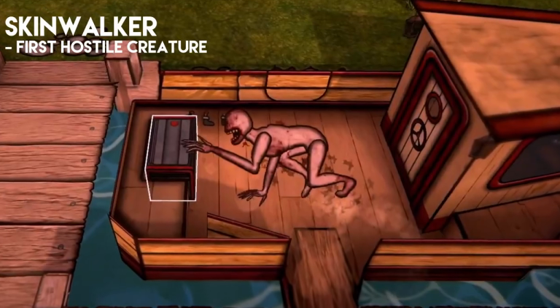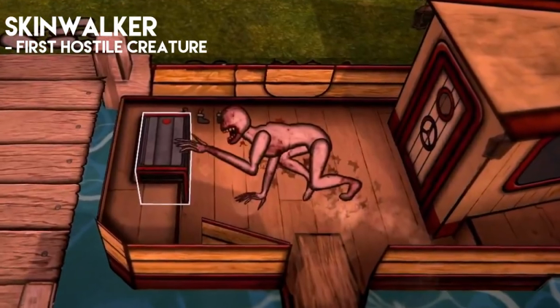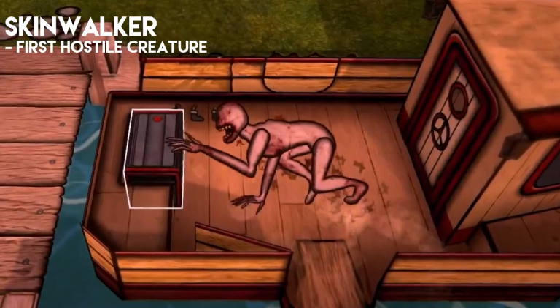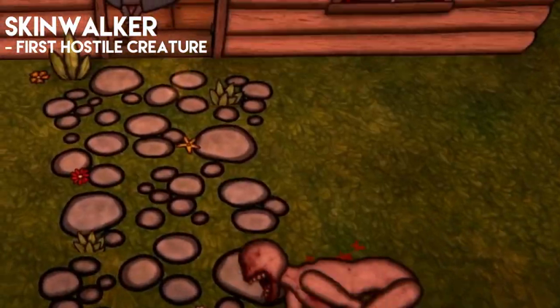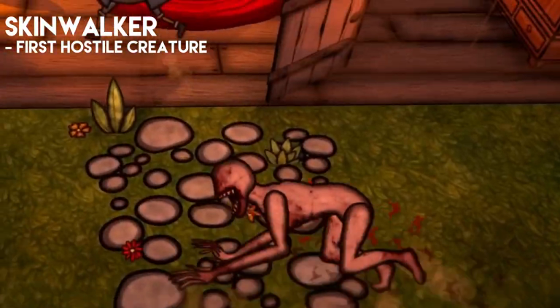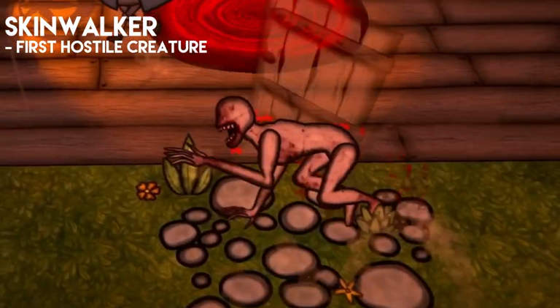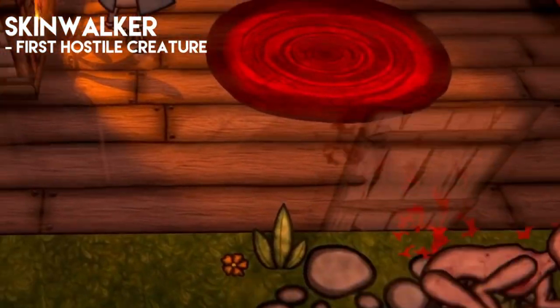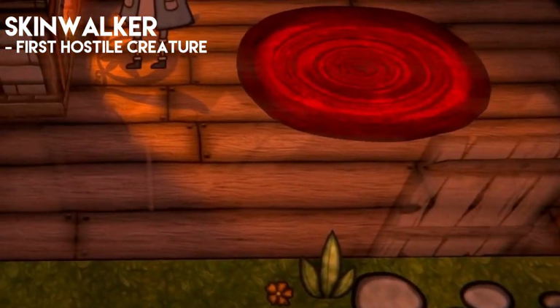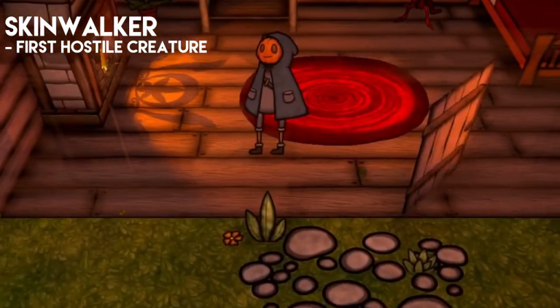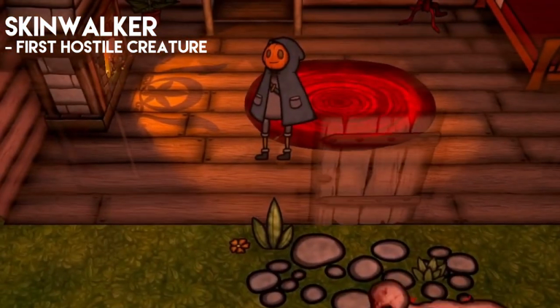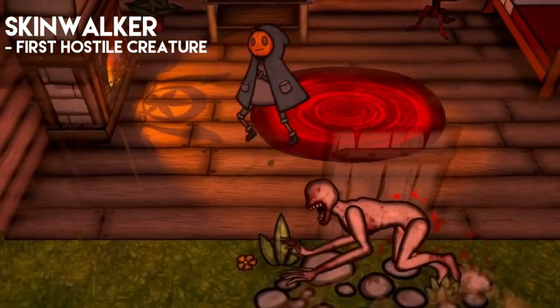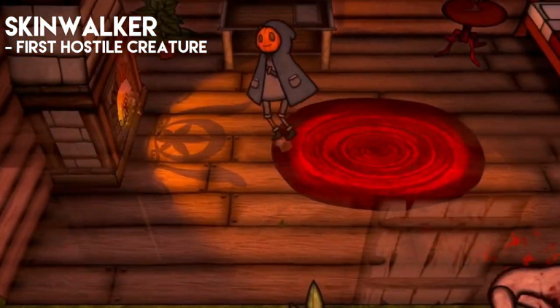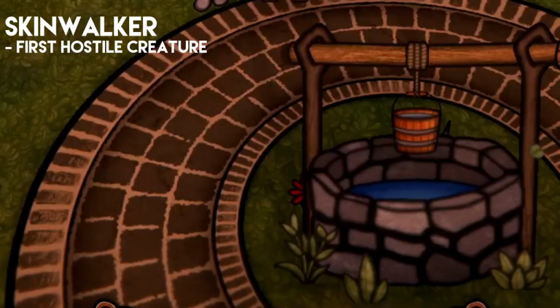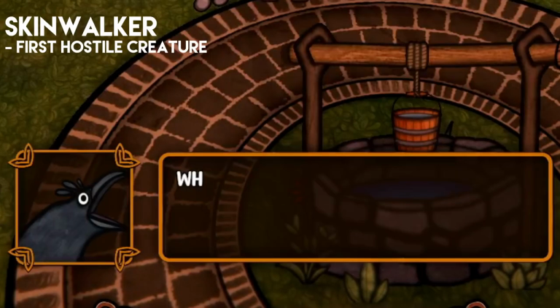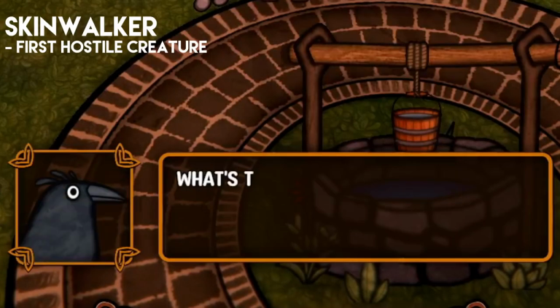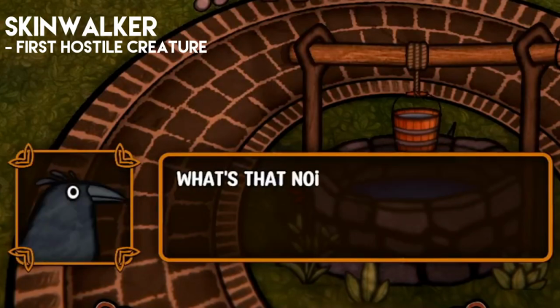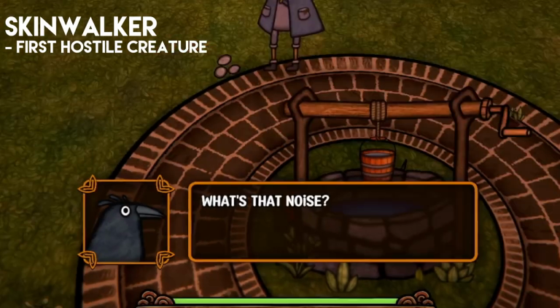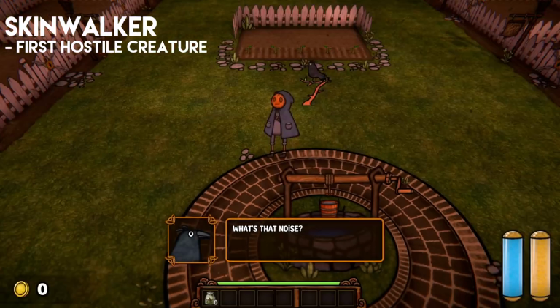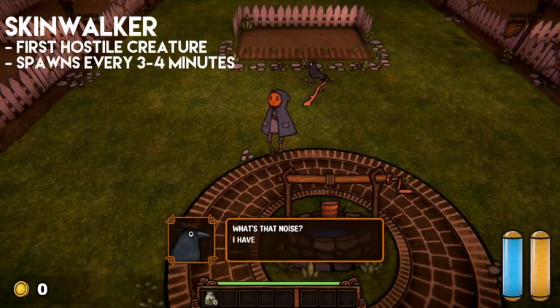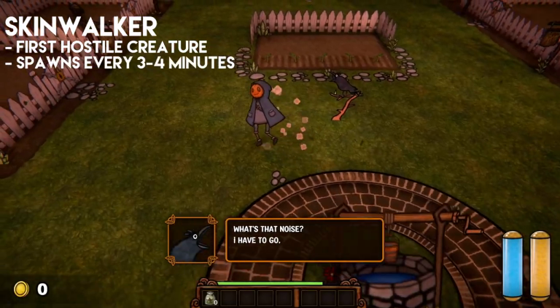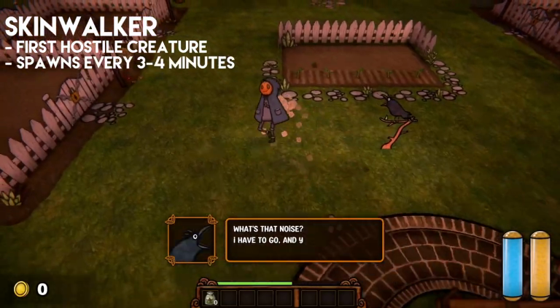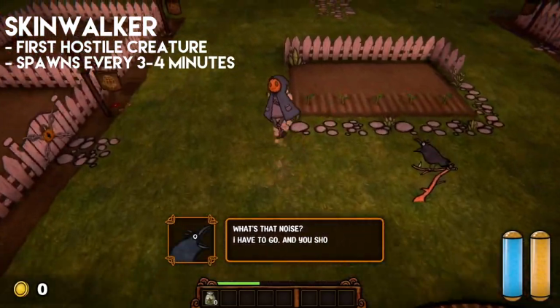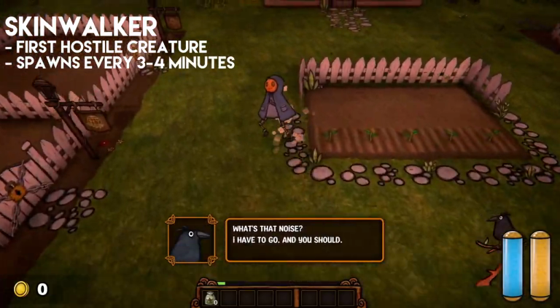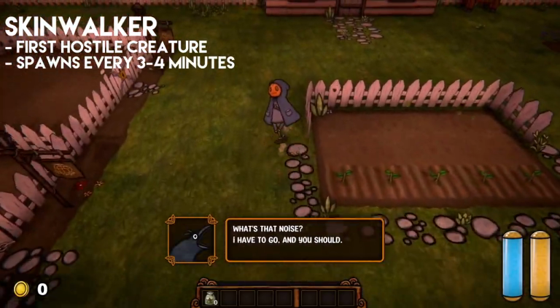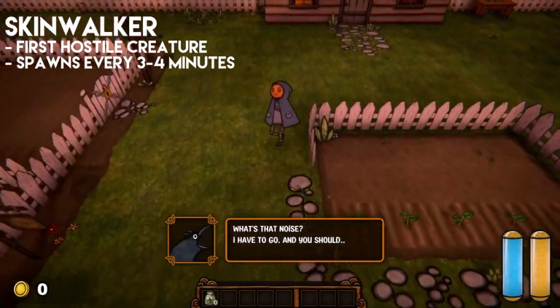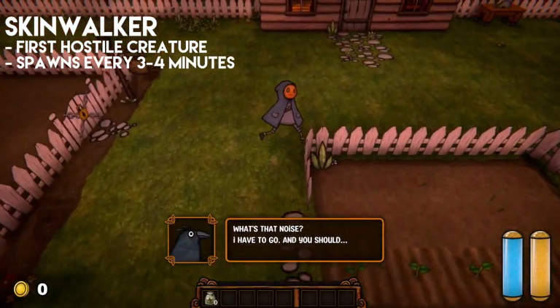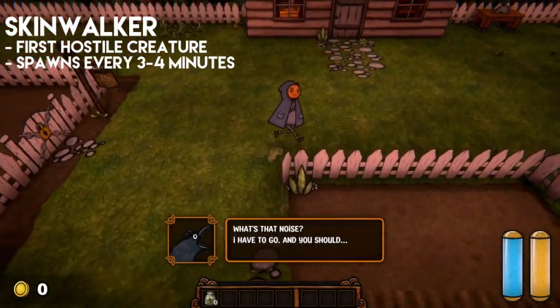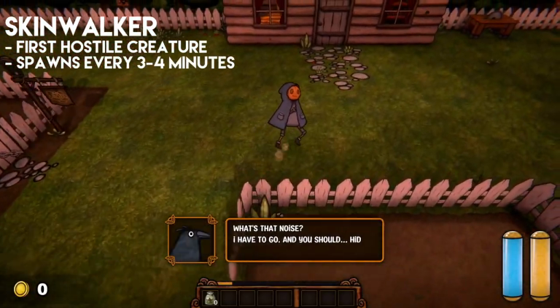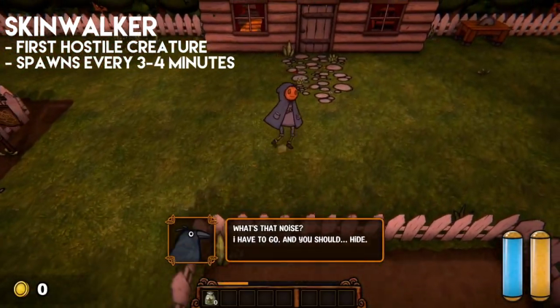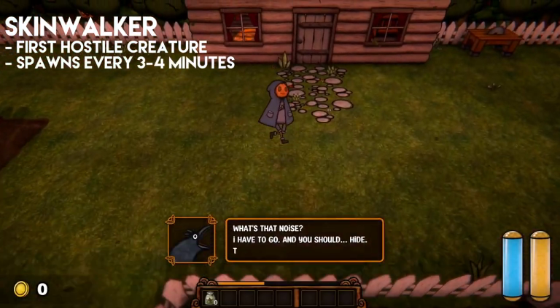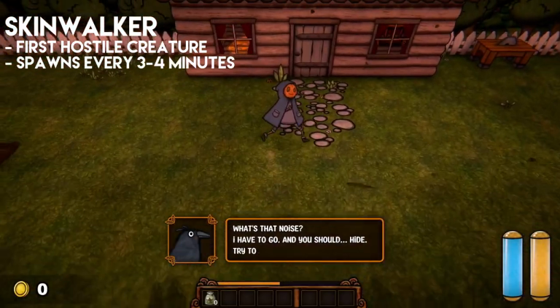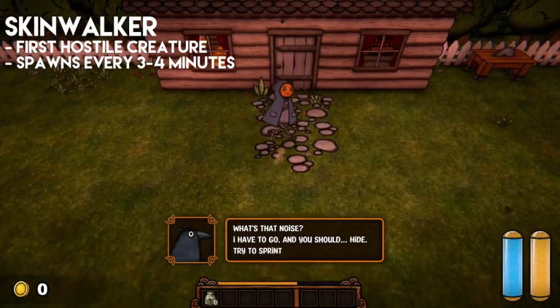The Skinwalker. The Skinwalker is the second creature you meet and the first hostile monster. It spawns one minute after the crow's tutorial is finished, and every three to four minutes for the rest of the game. You will know when it's about to spawn when you hear this violin plucking sound.